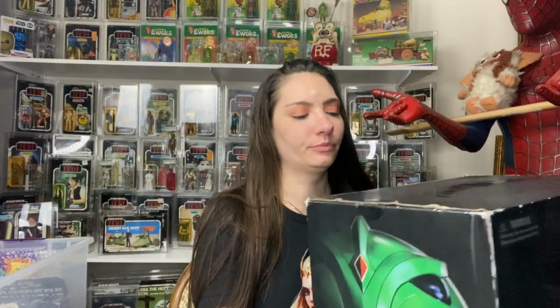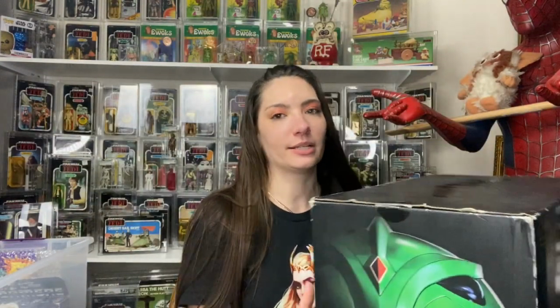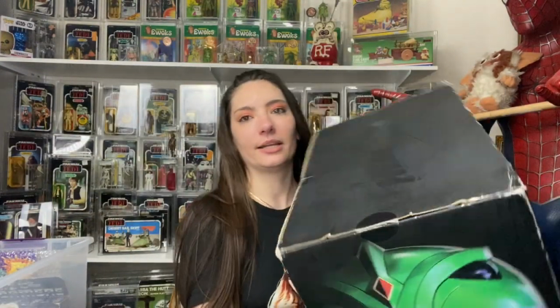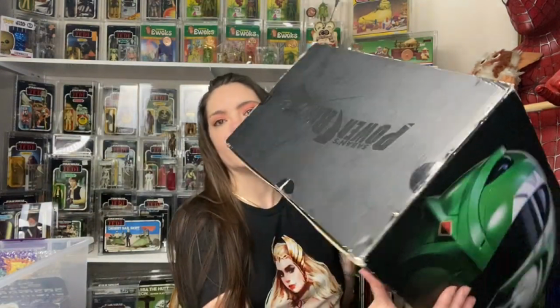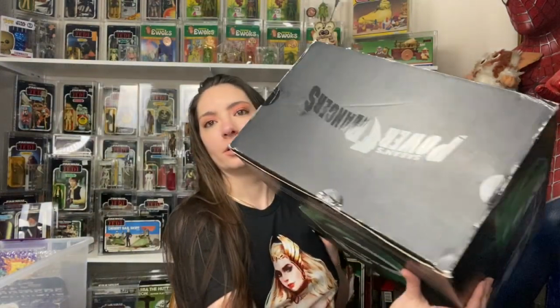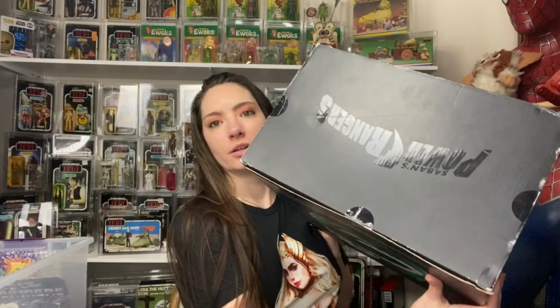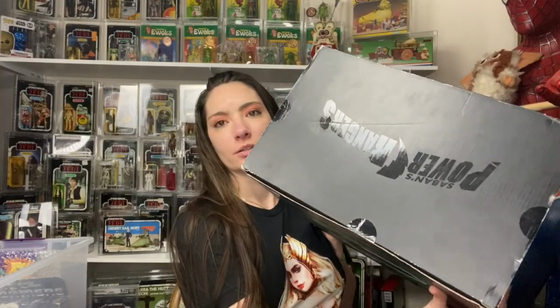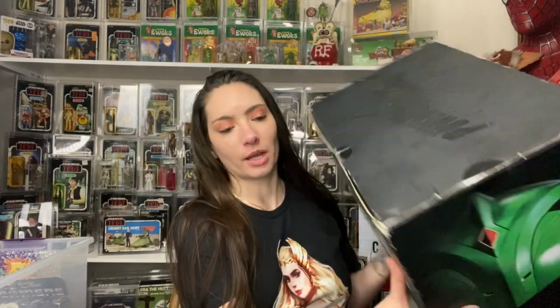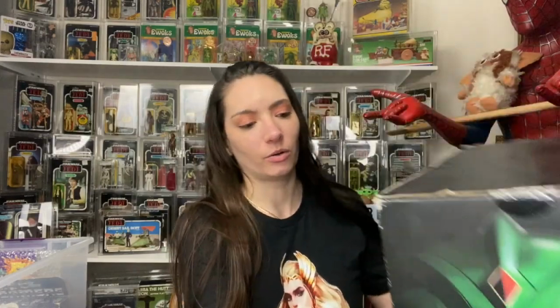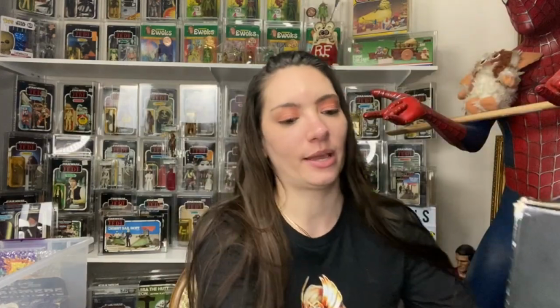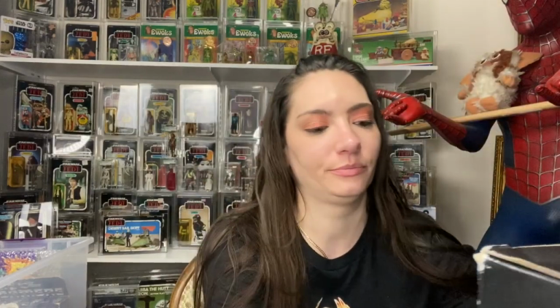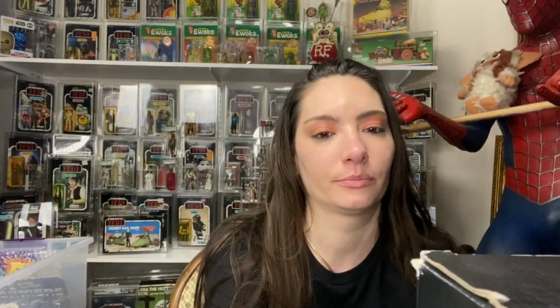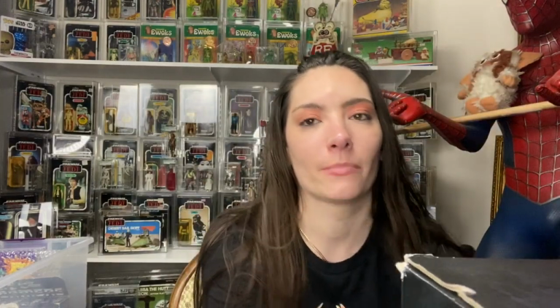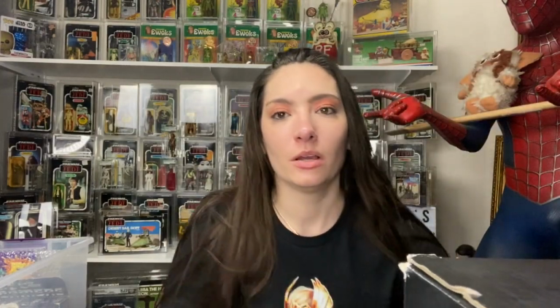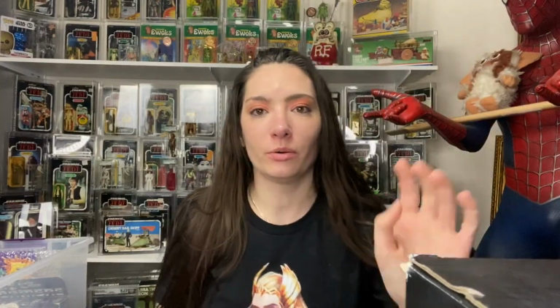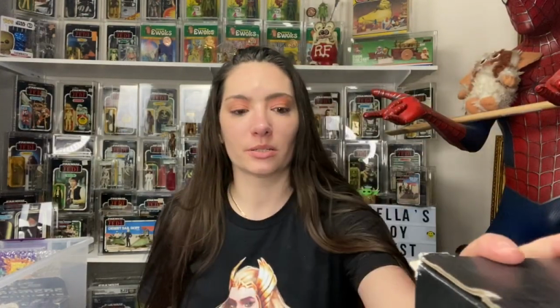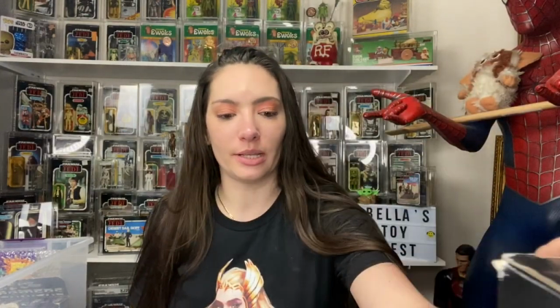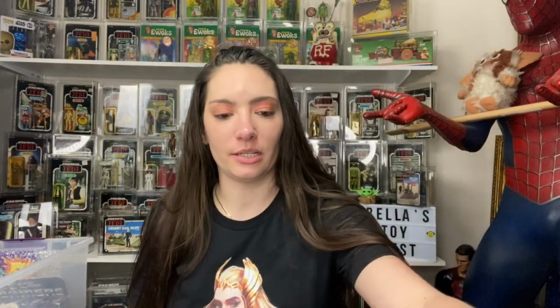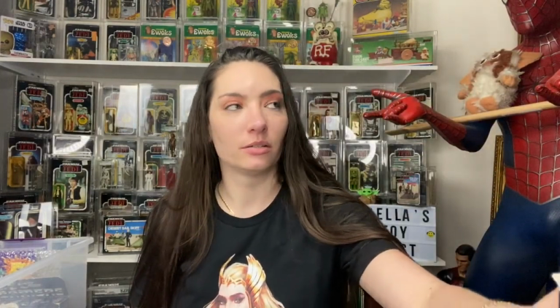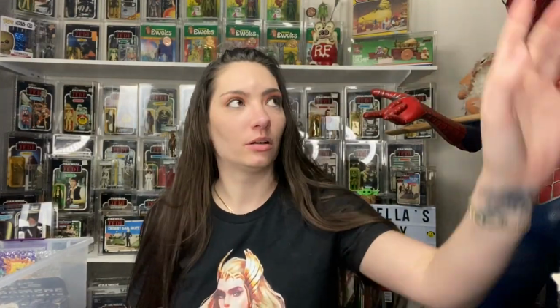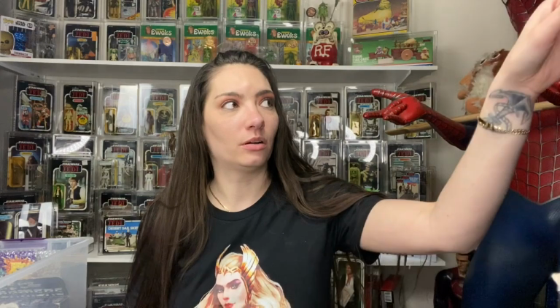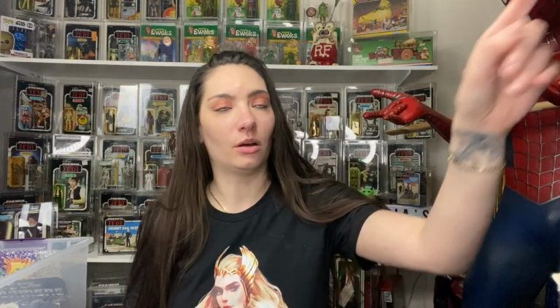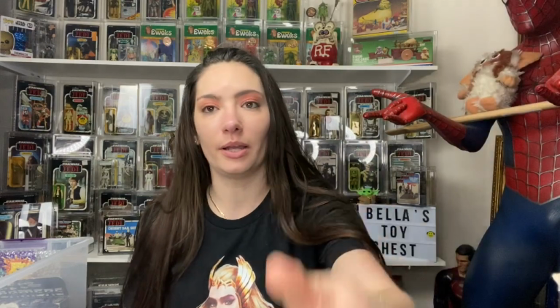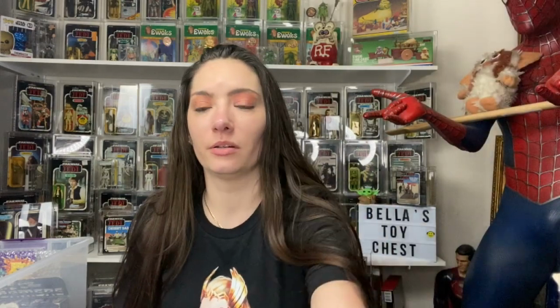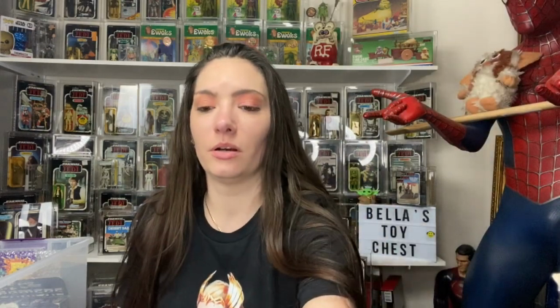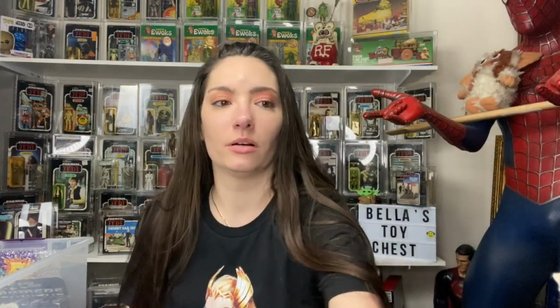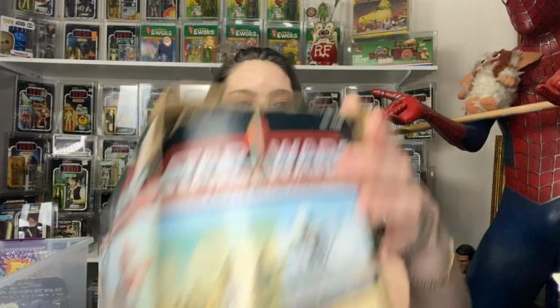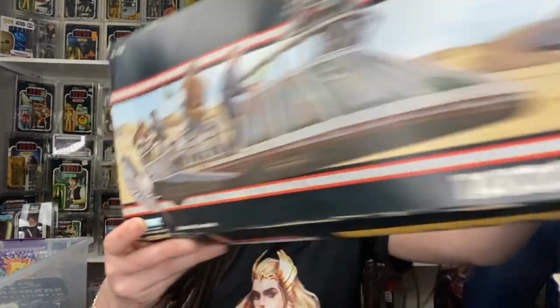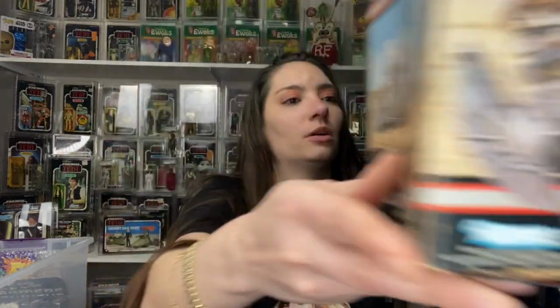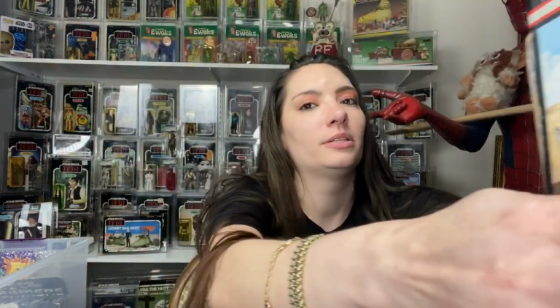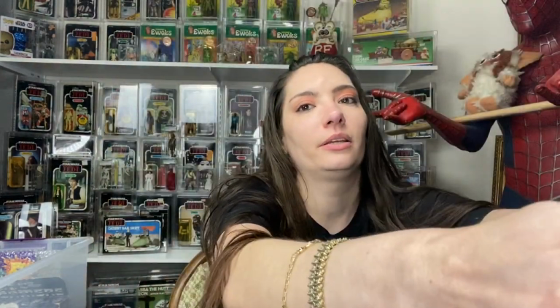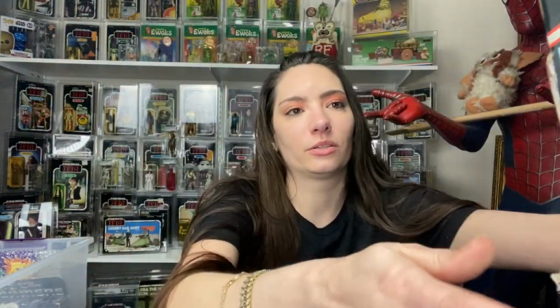It is sealed so I'm not going to open that. I normally display these on my upper ceiling area near the doorway.